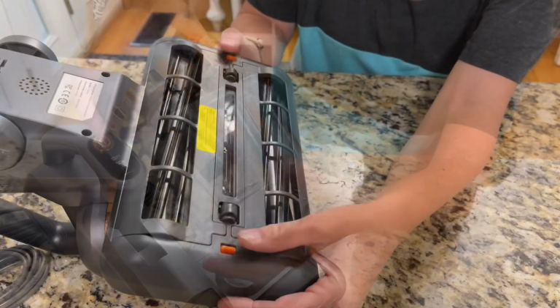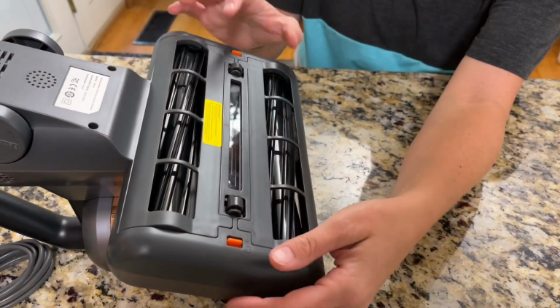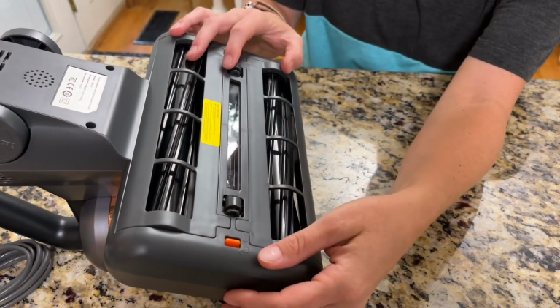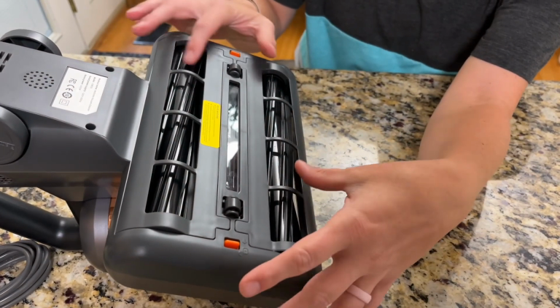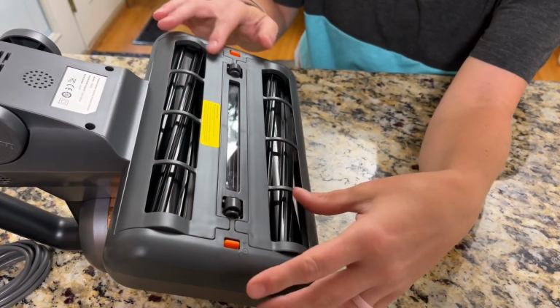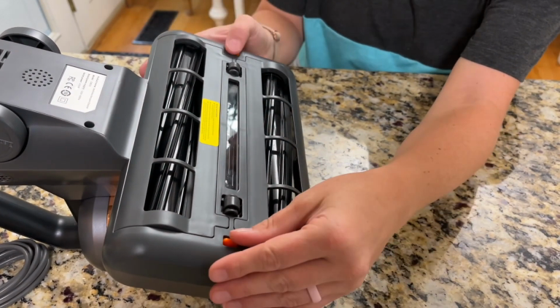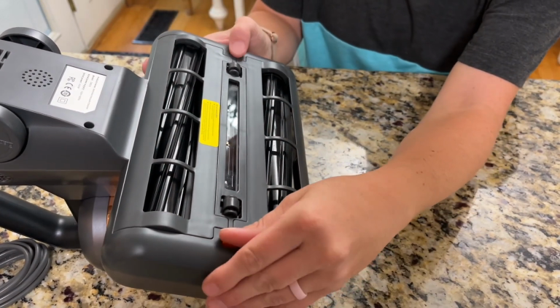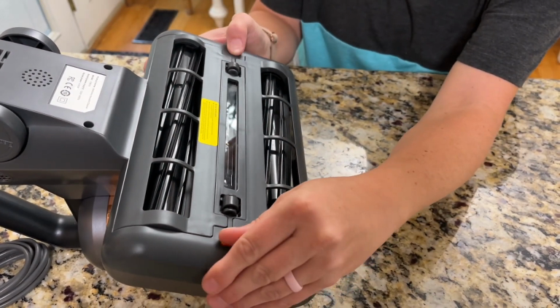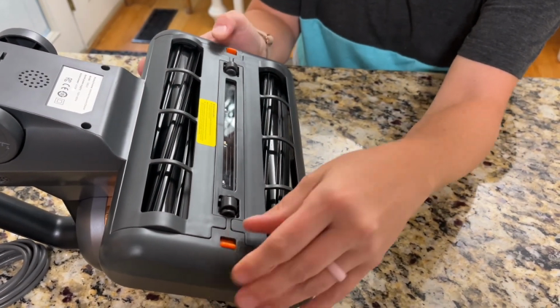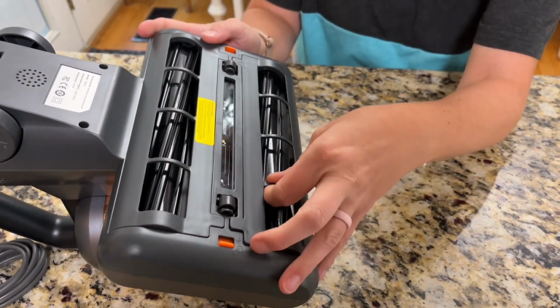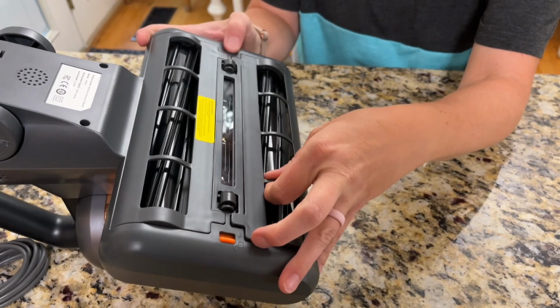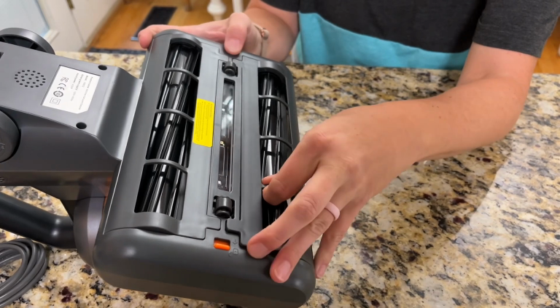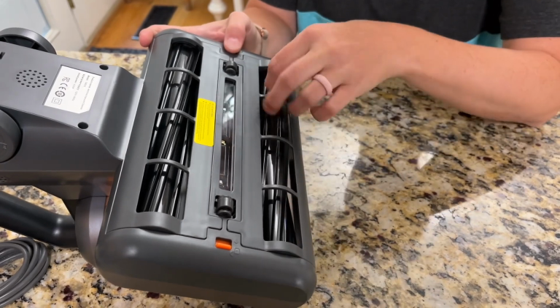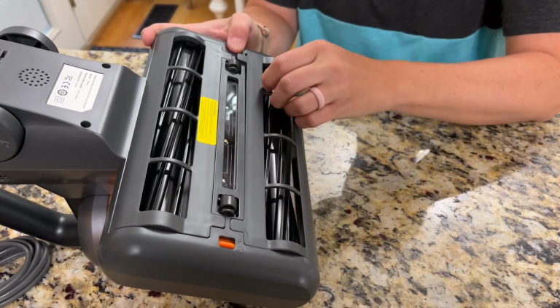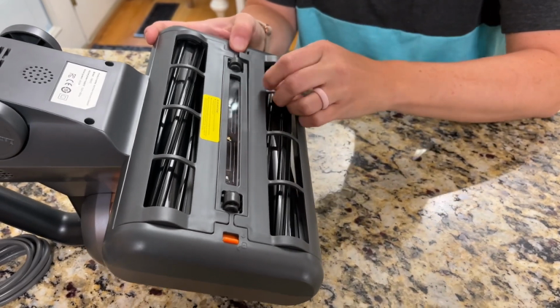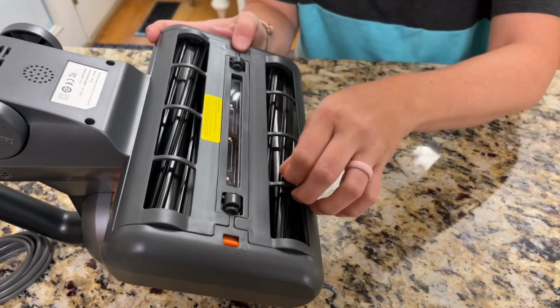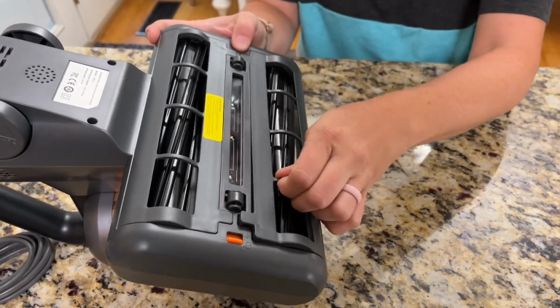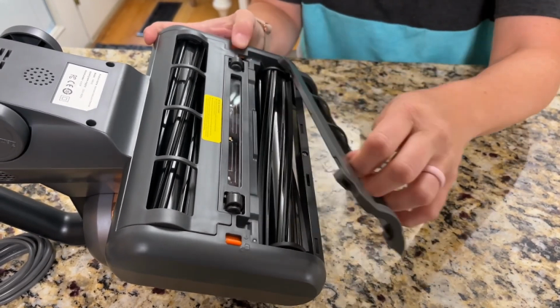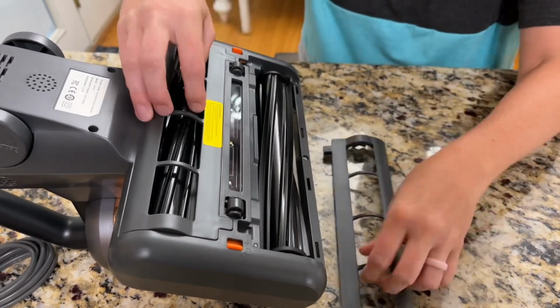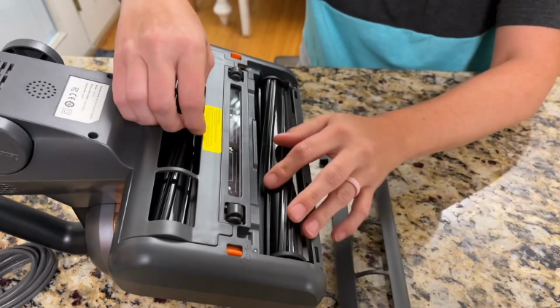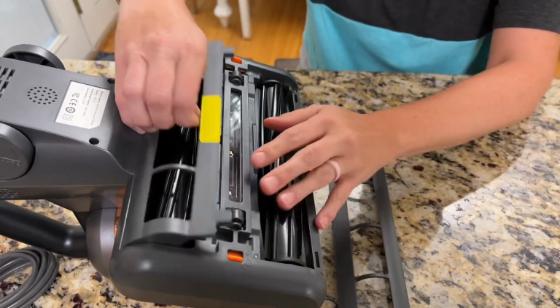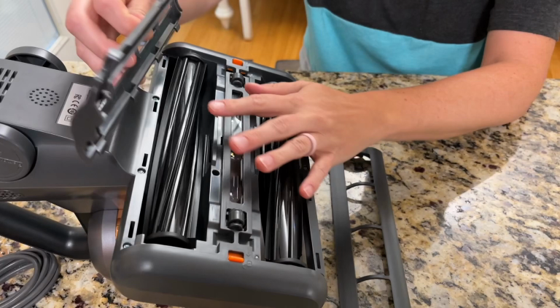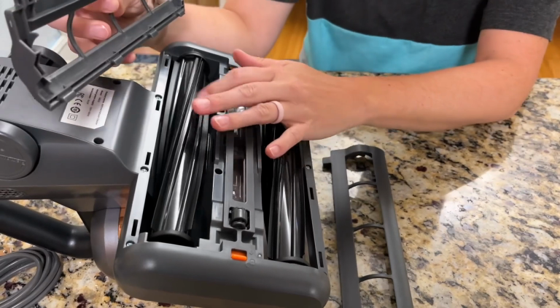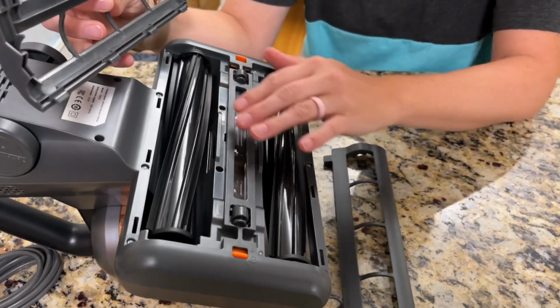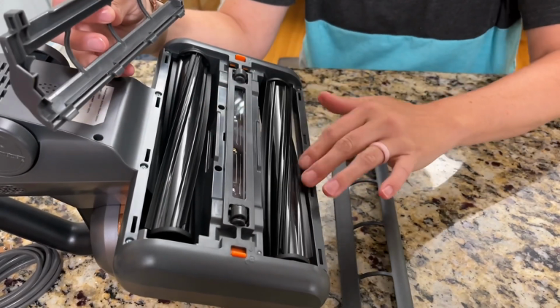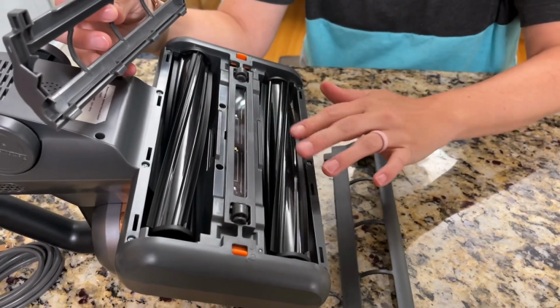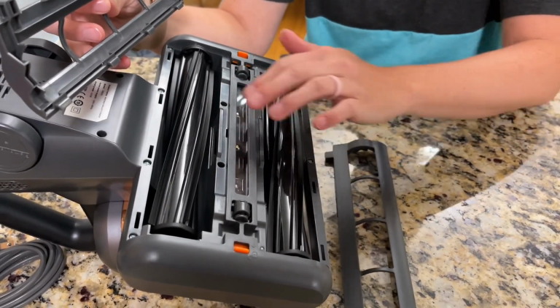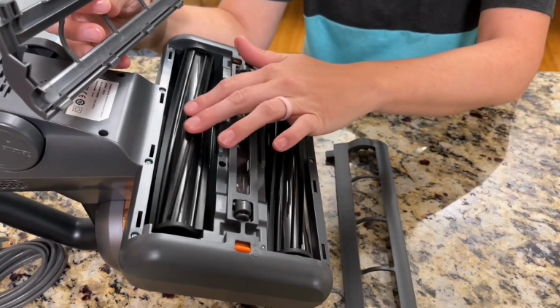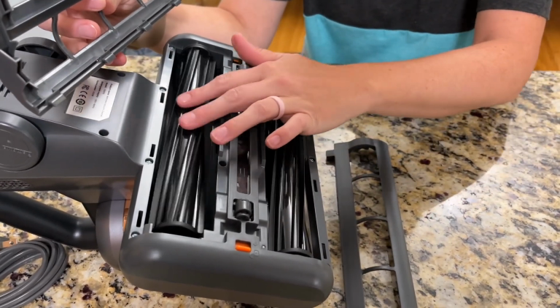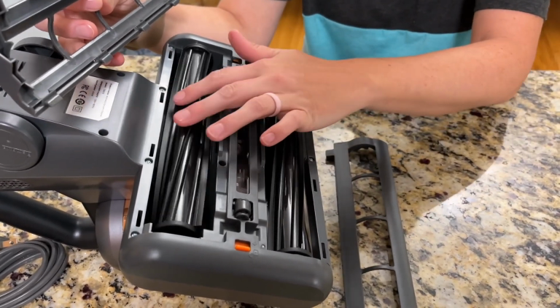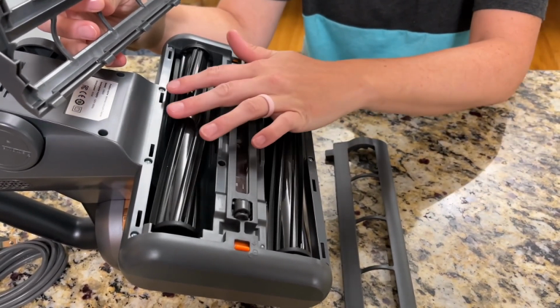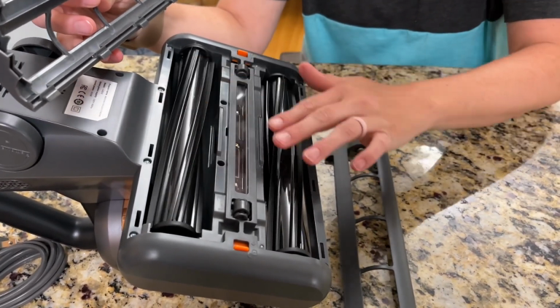The bottom here can also be removed for cleaning. Just push these back and then they can be pulled right out, so if you need to do any extra cleaning you can brush these off and clean them really easily.